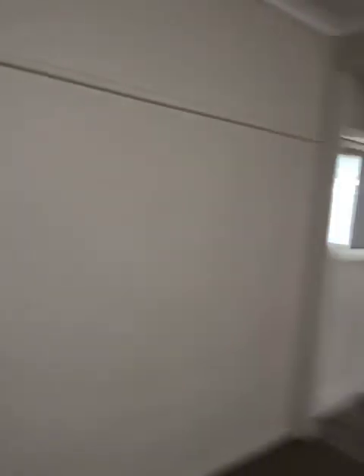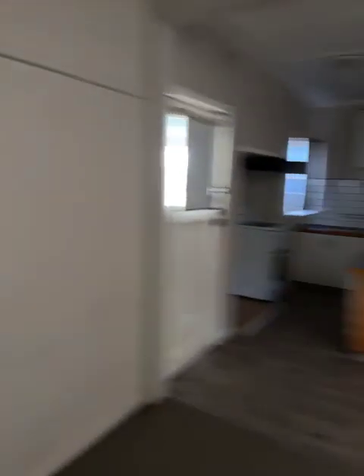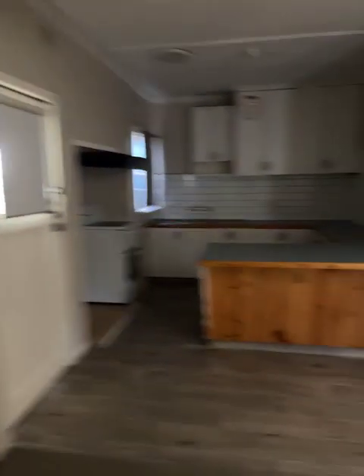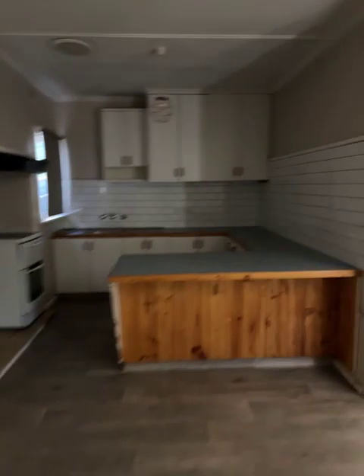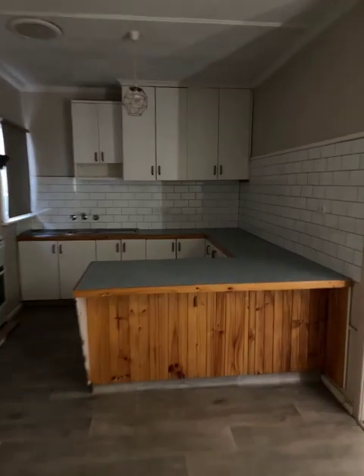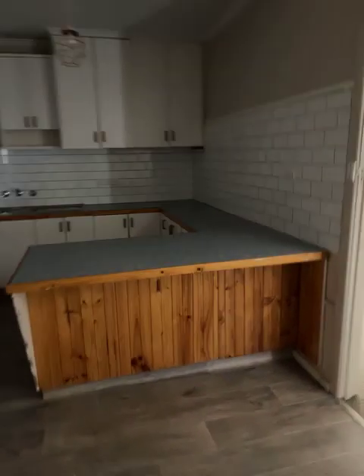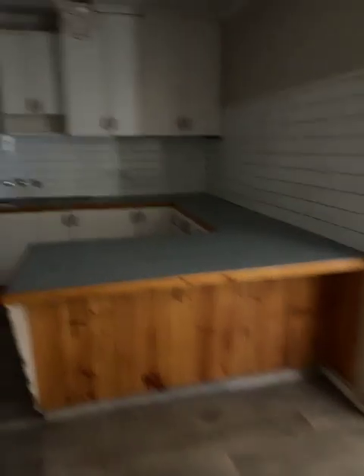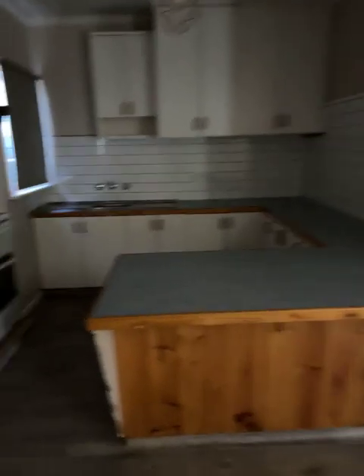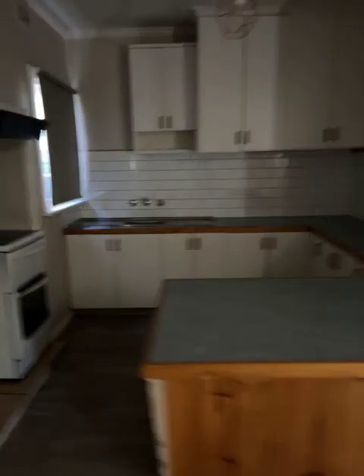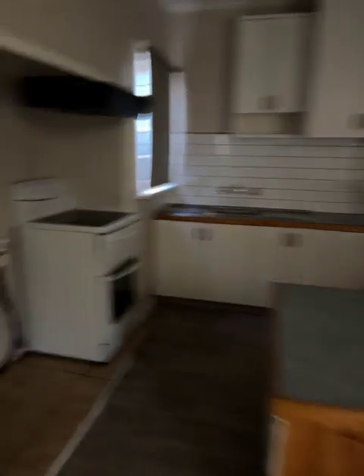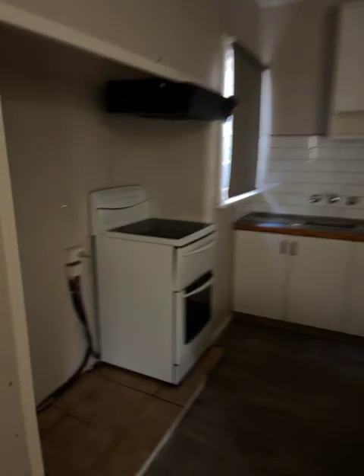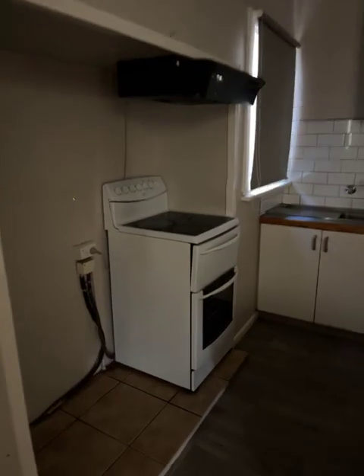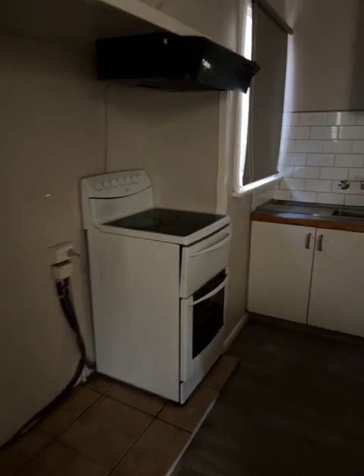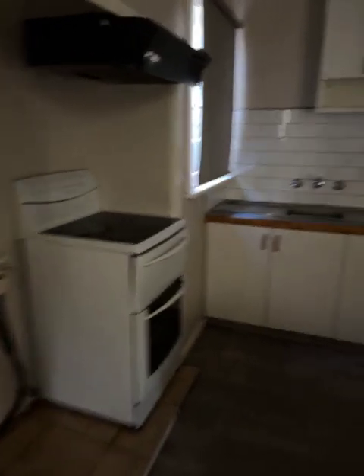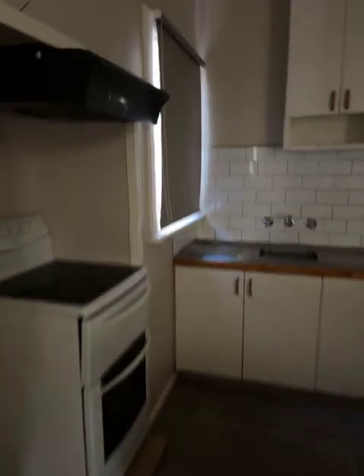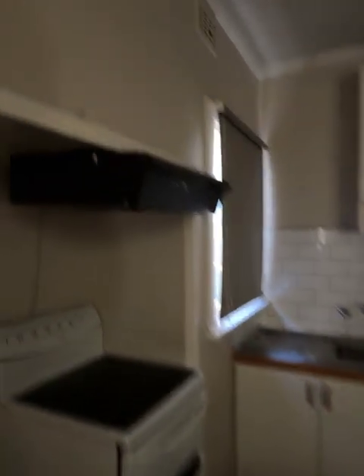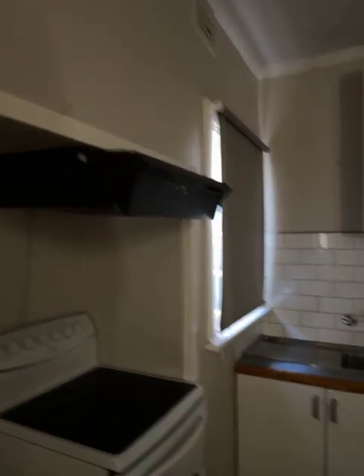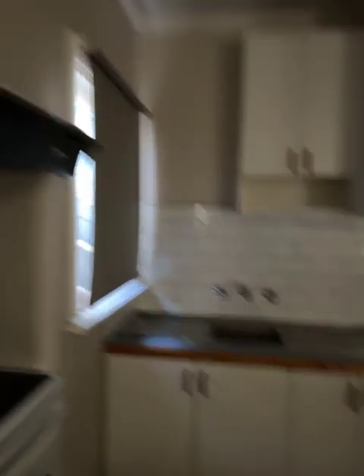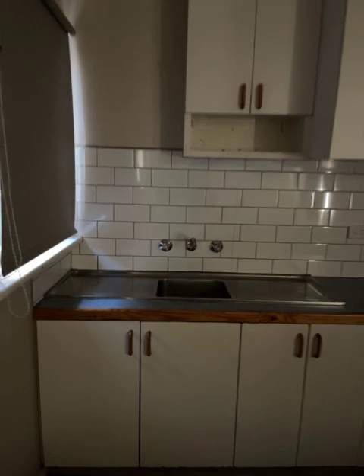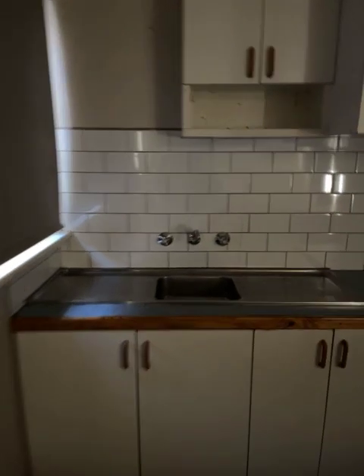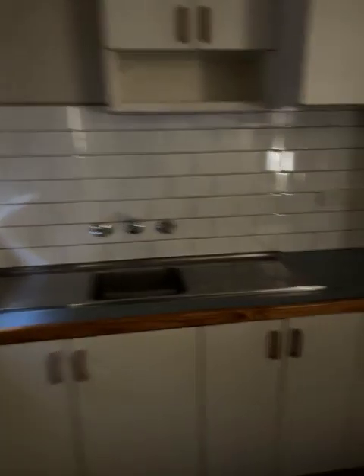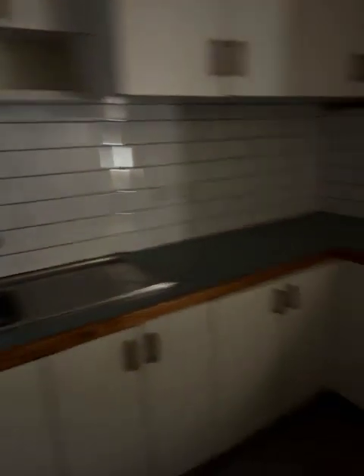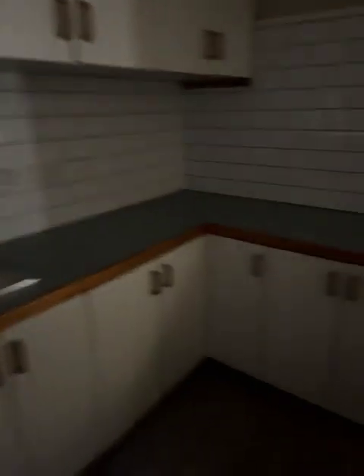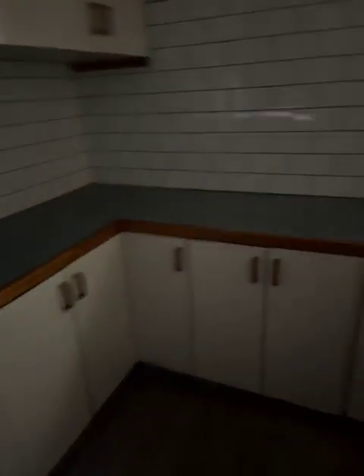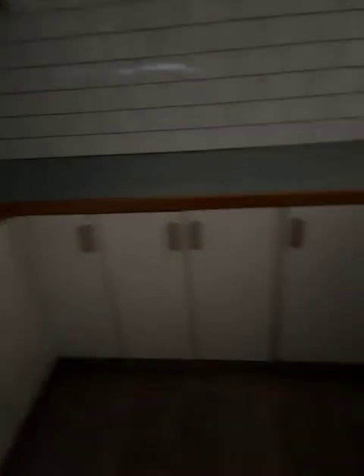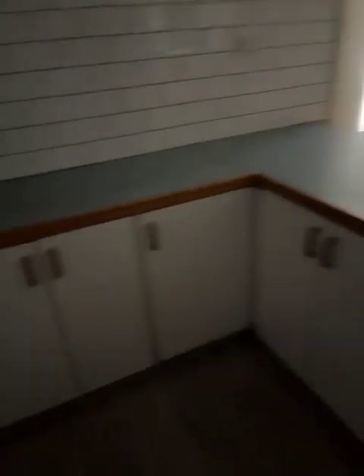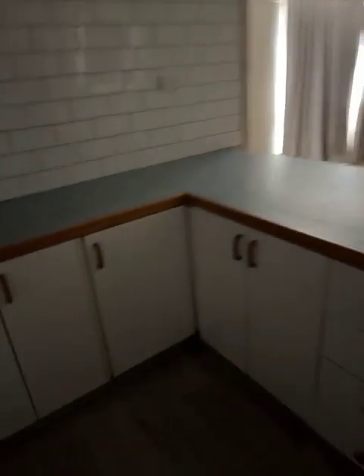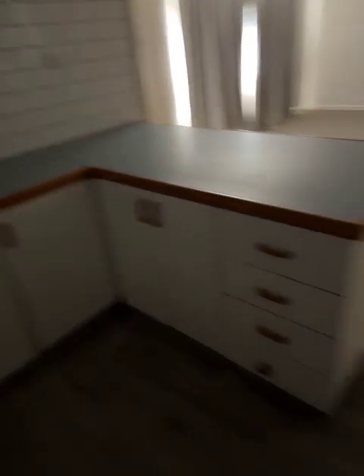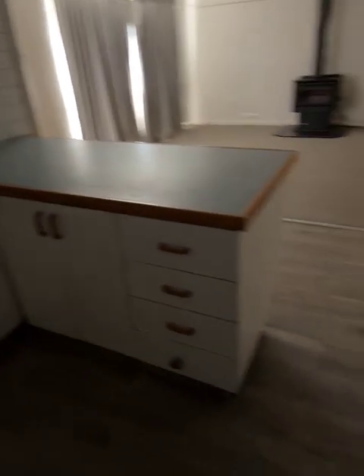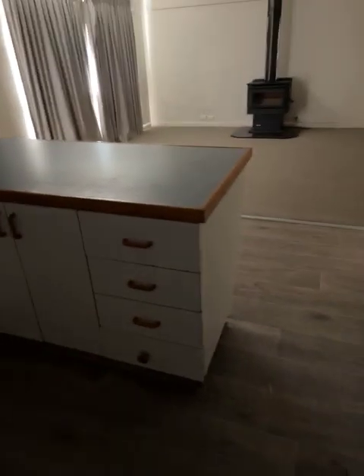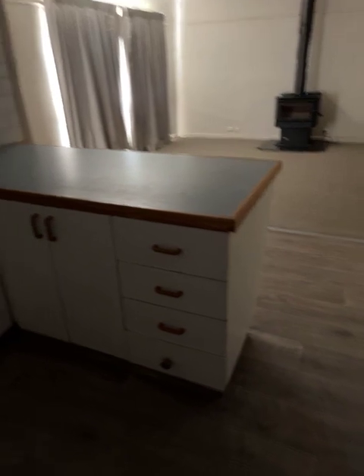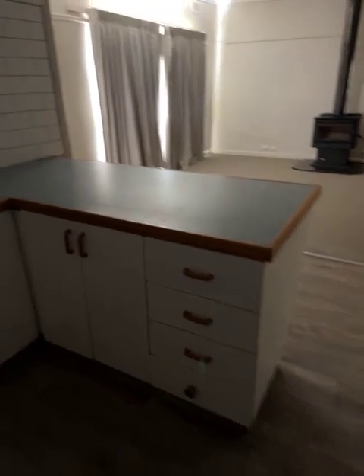Panning around to the kitchen — plenty of bench space, electric upright stove with a range hood, sink, good cupboard space. Sorry about the light.